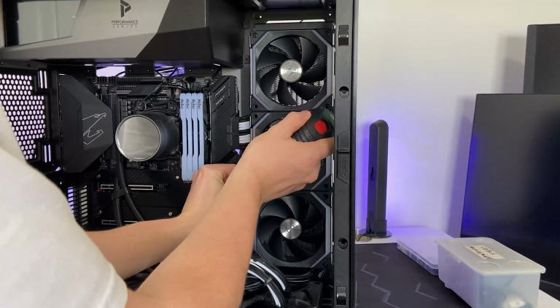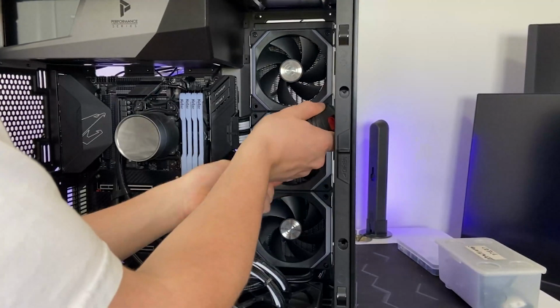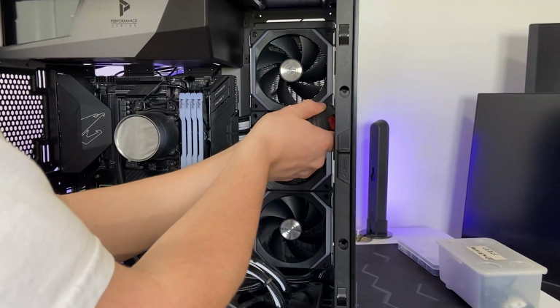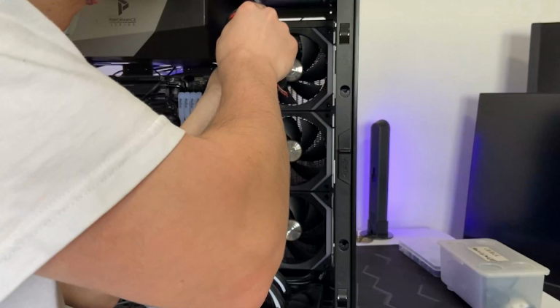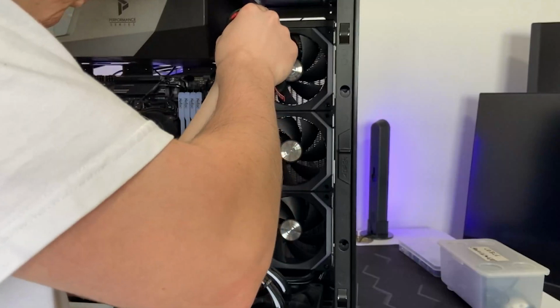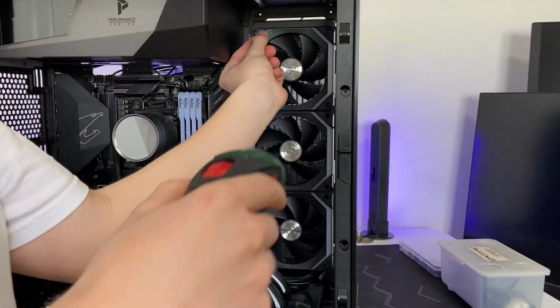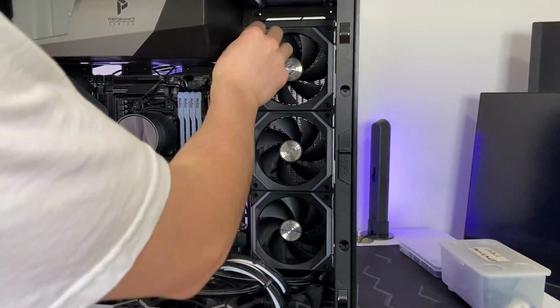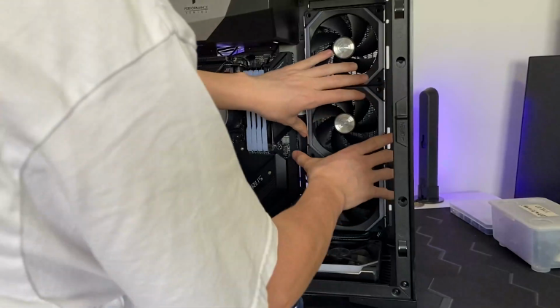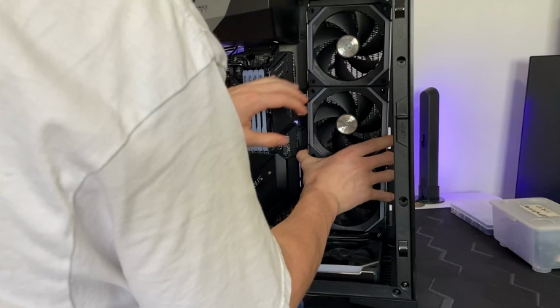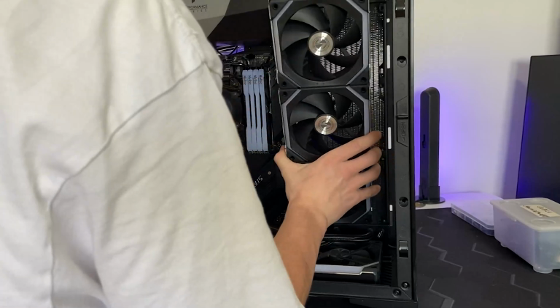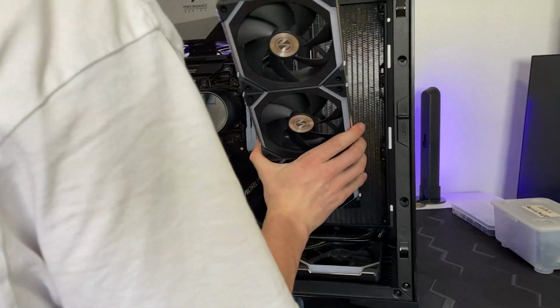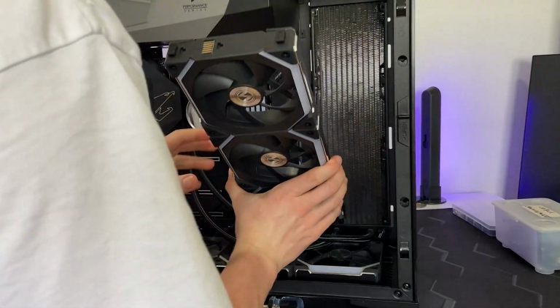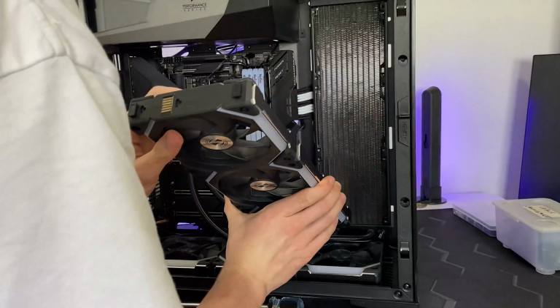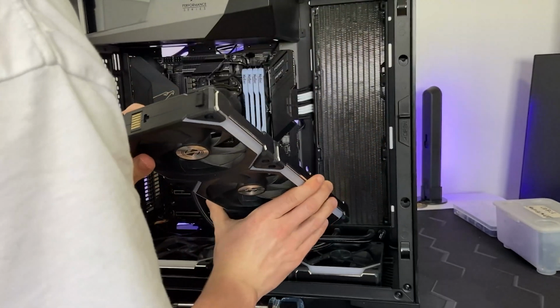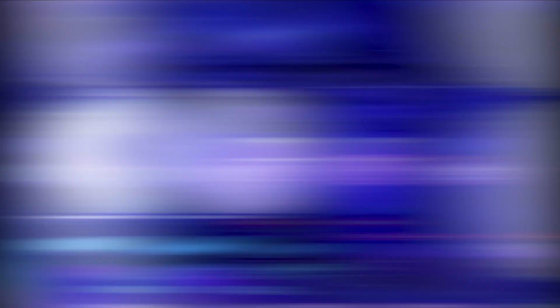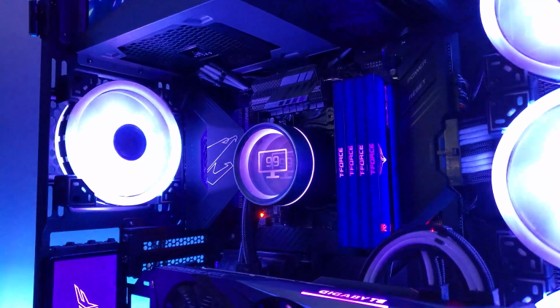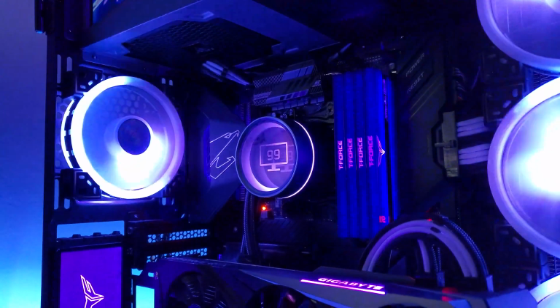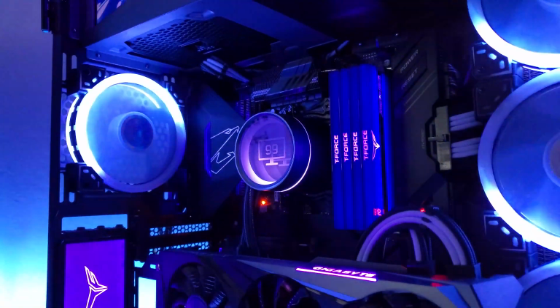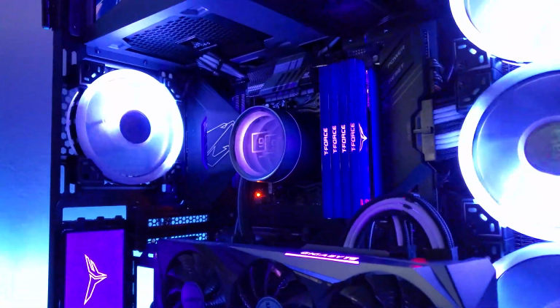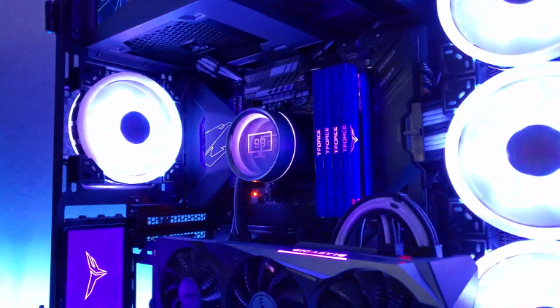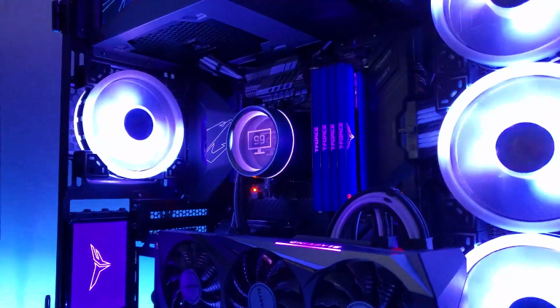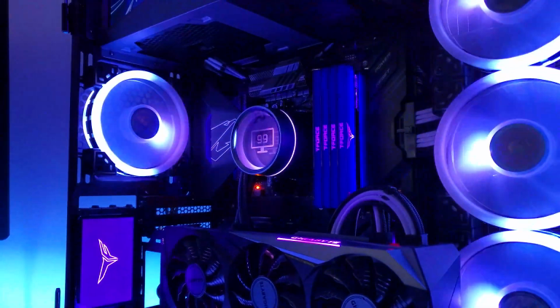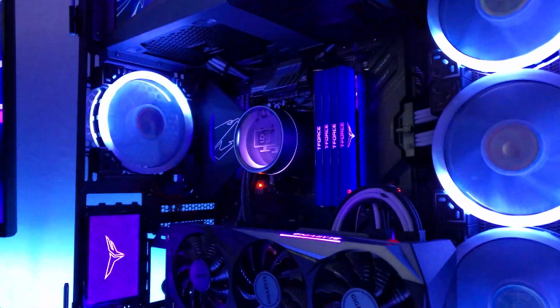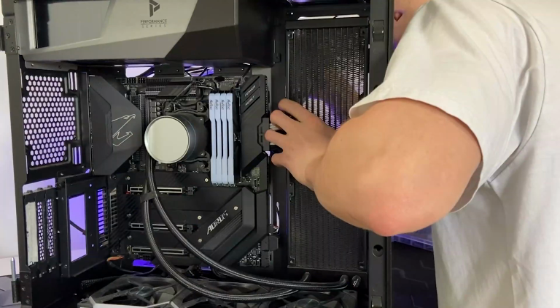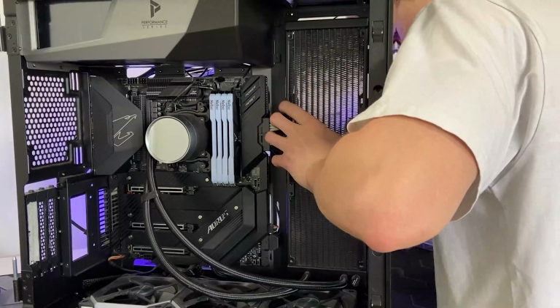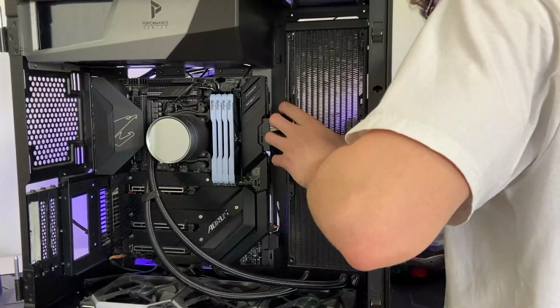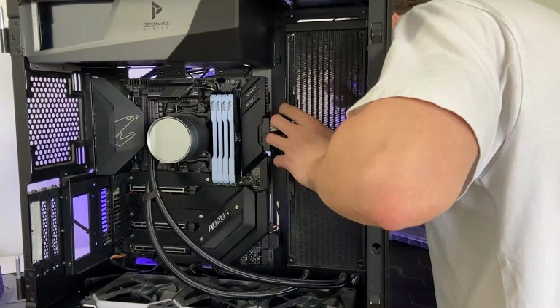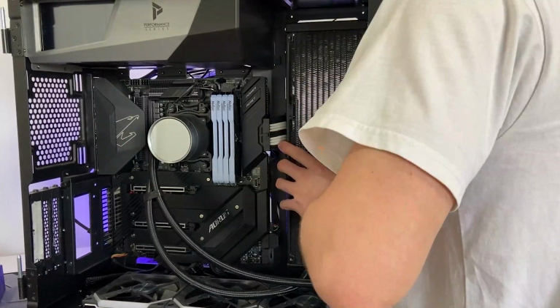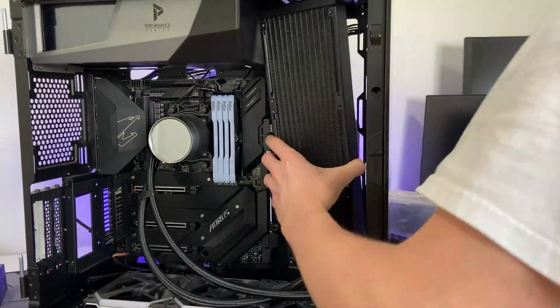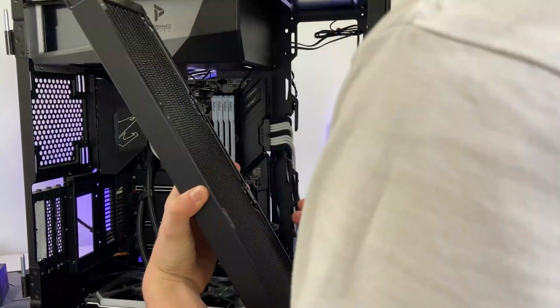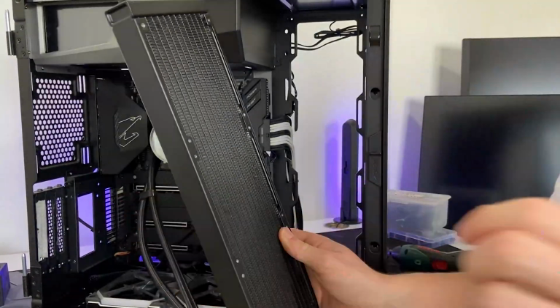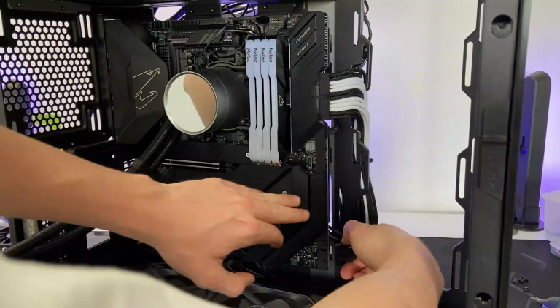As the old fans are joined together, it was quite easy to remove the three radiator fans. I'm going to use the same AIO in the new PC build, so I only unscrewed it from the old case.